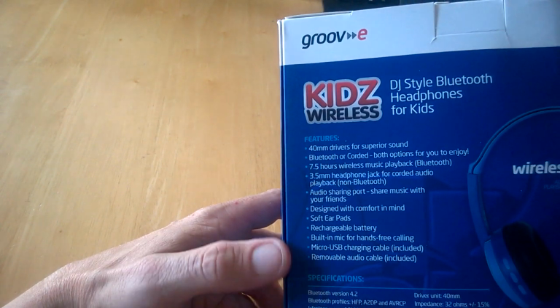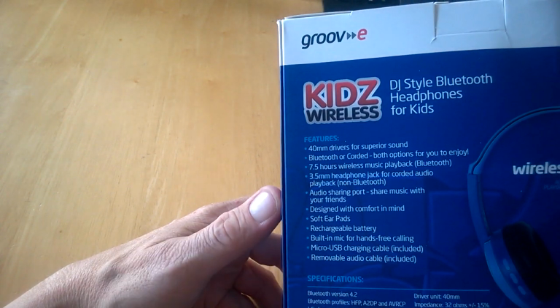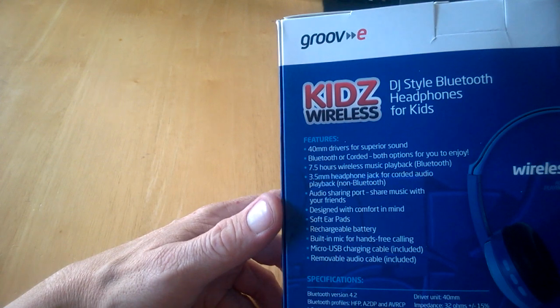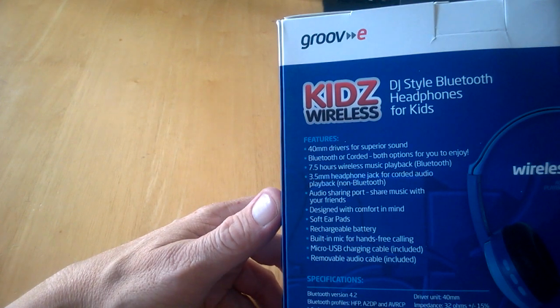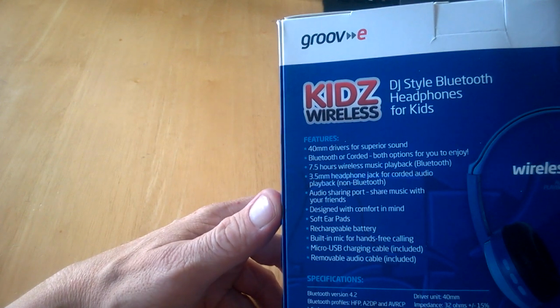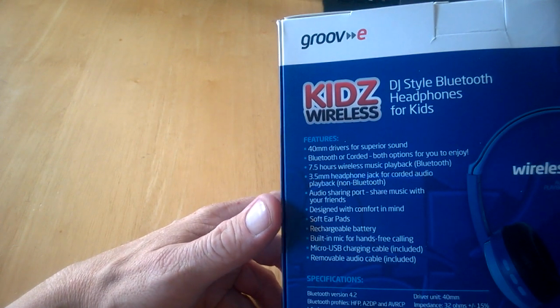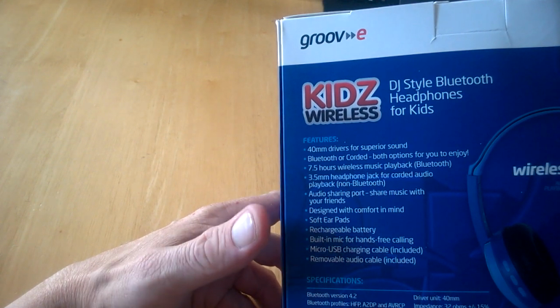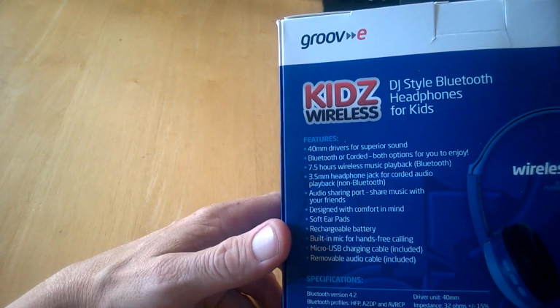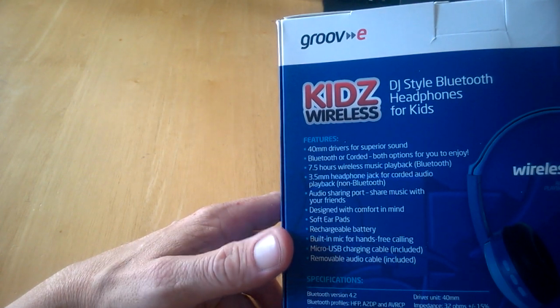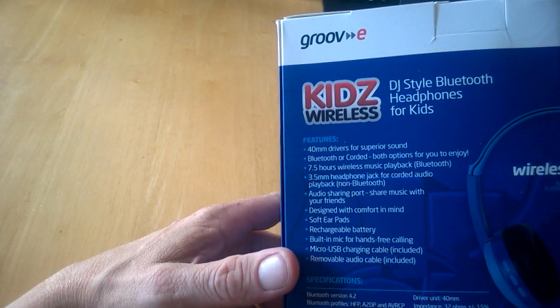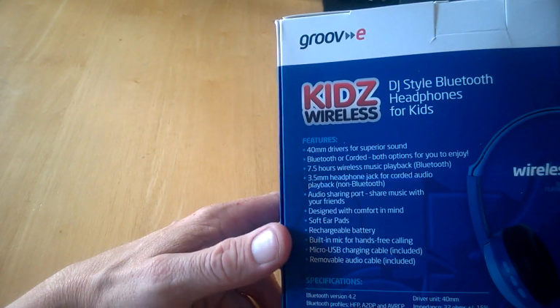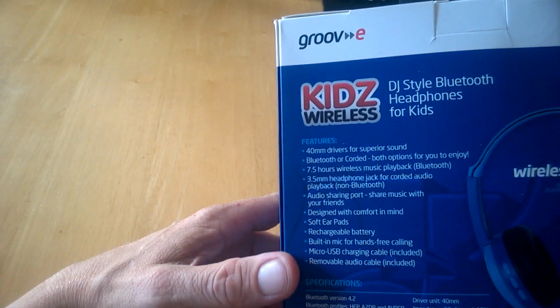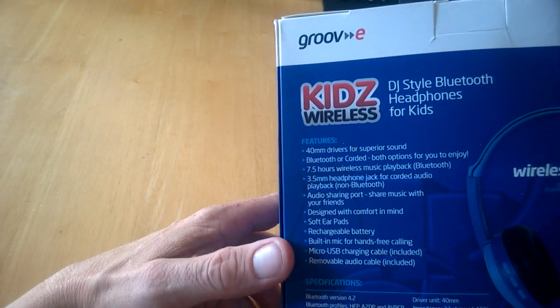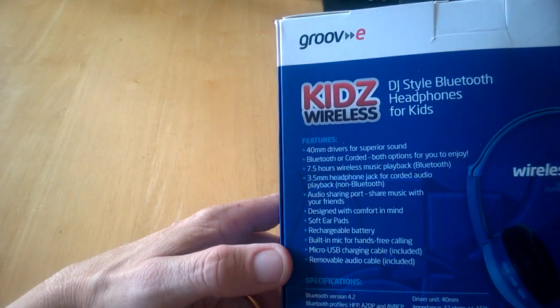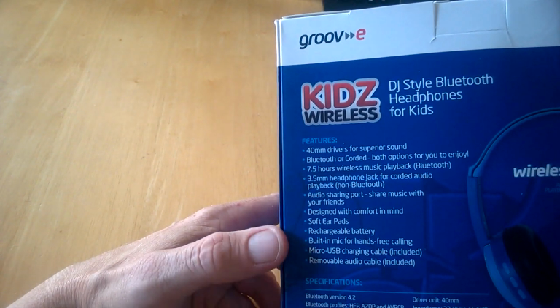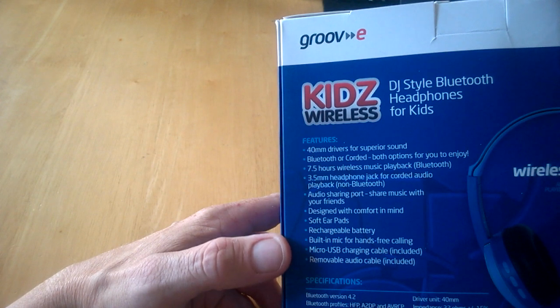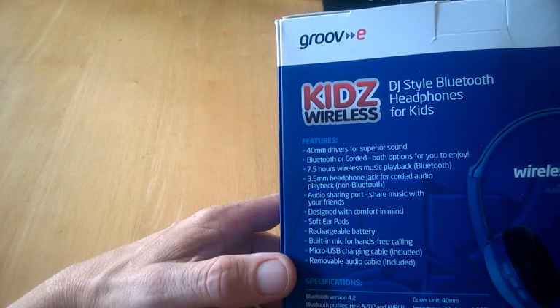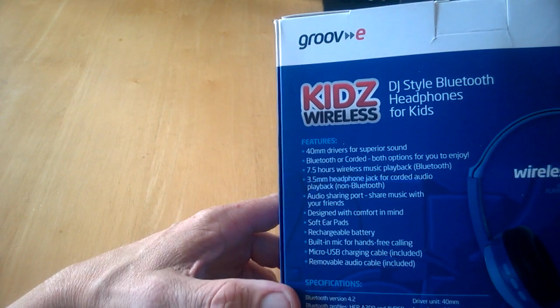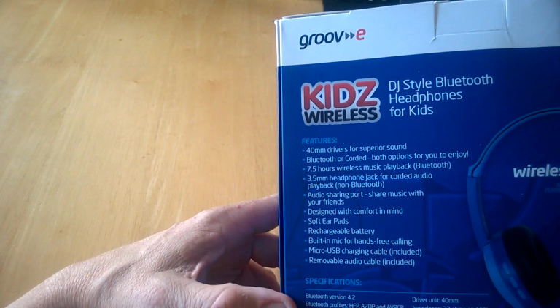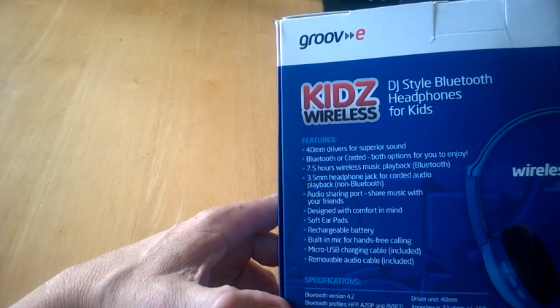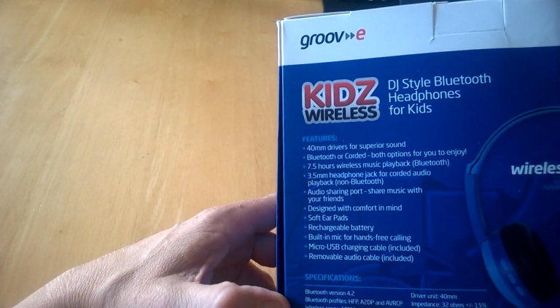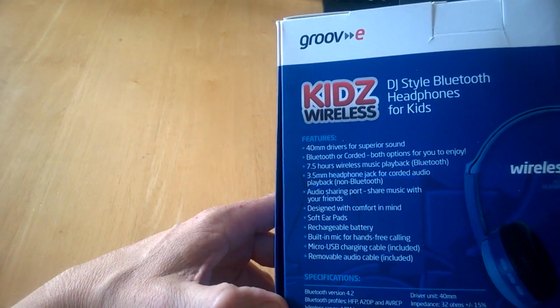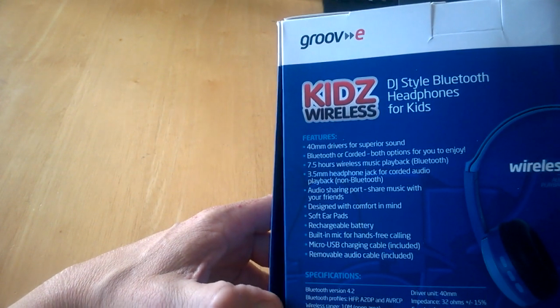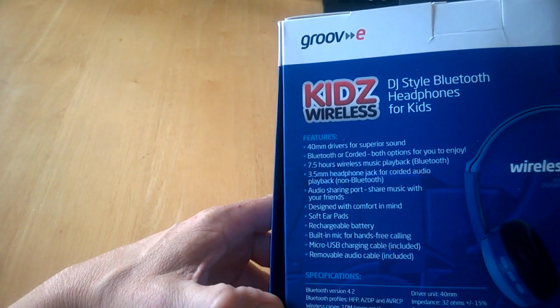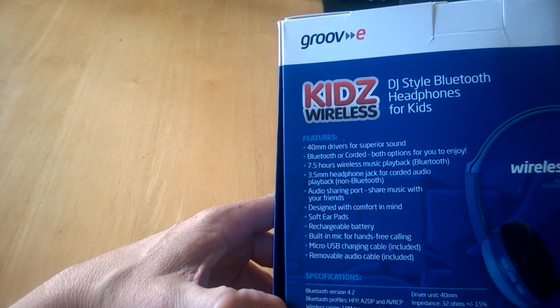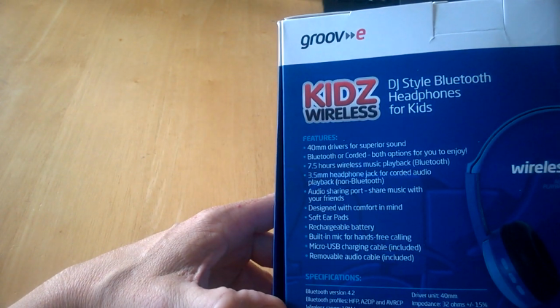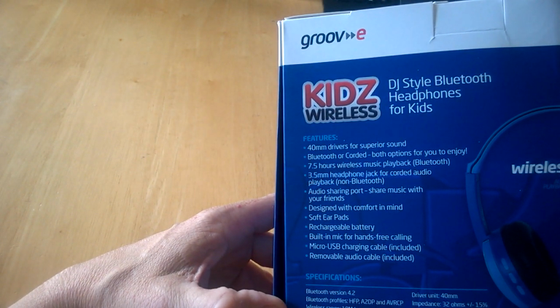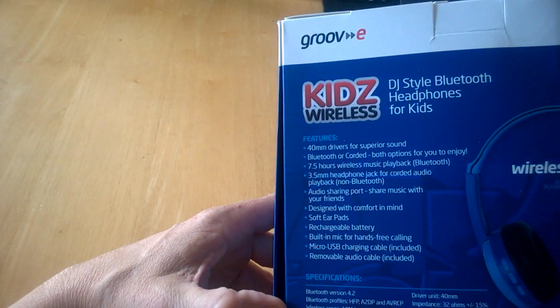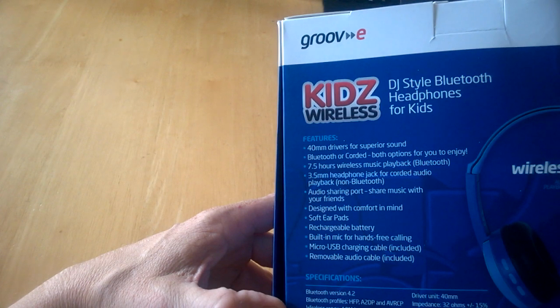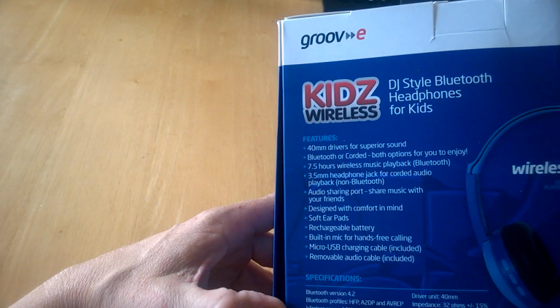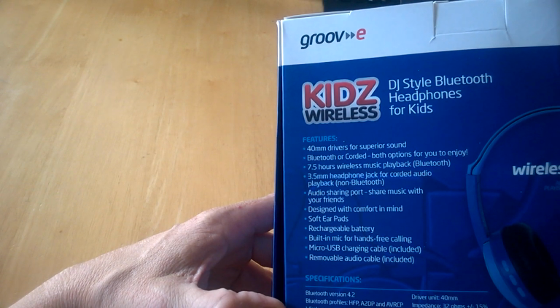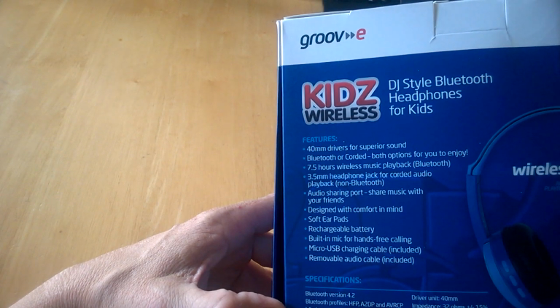So we can share music with our friends. The headphones feature a comfortable design, soft ear pads, rechargeable battery, and a built-in mic for hands-free calls. Also included are a micro USB charging cable and a removable audio cable.